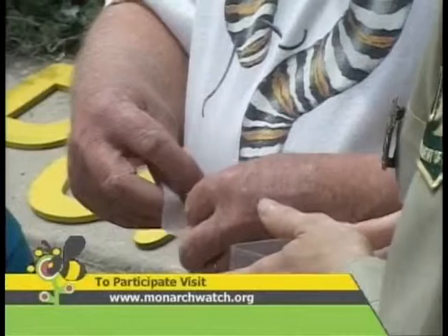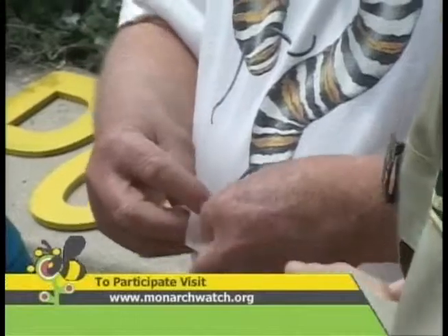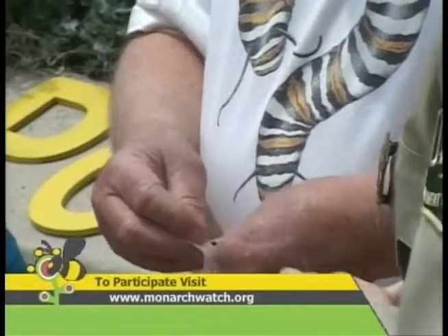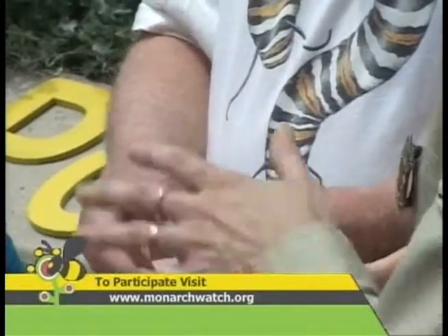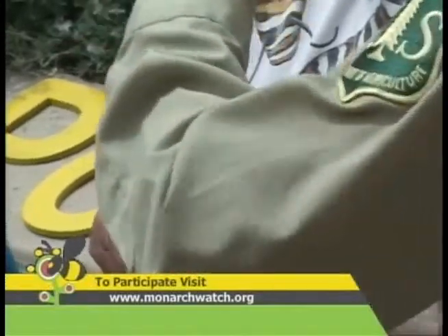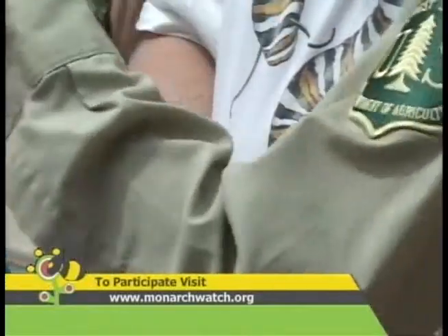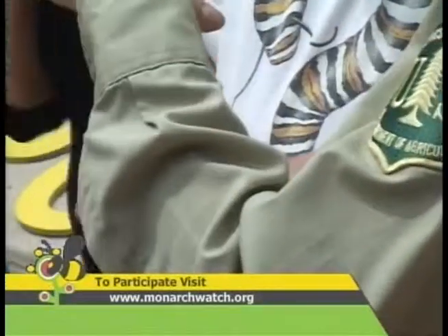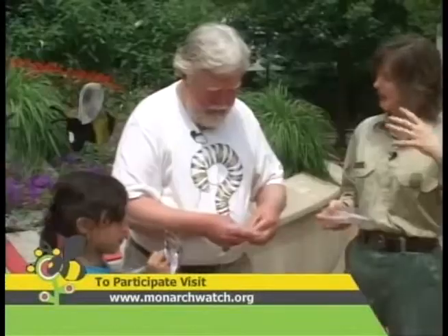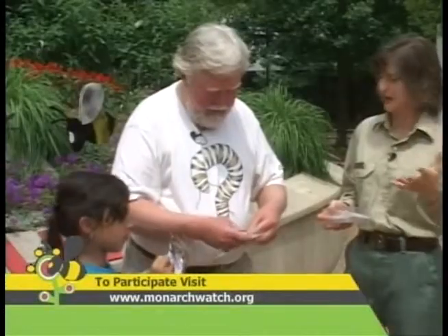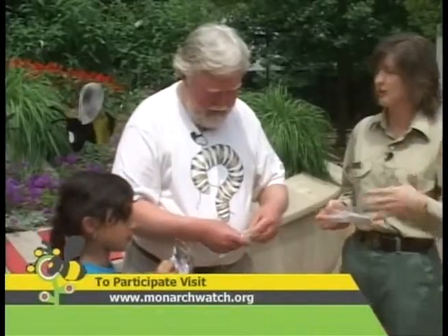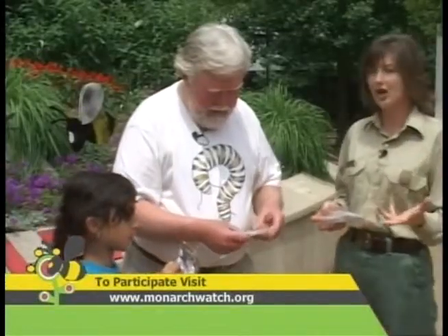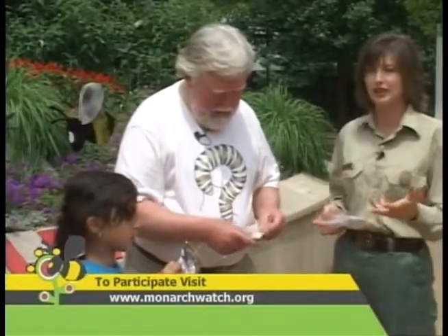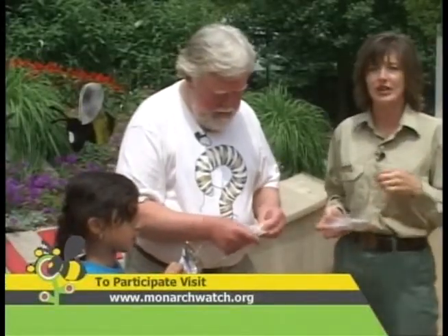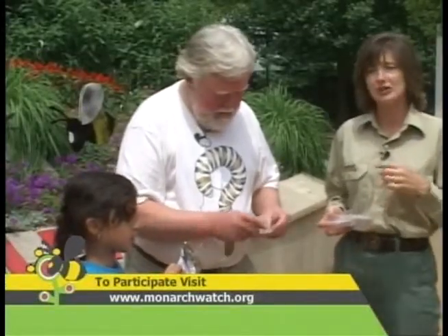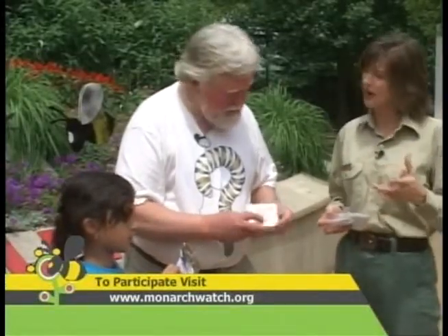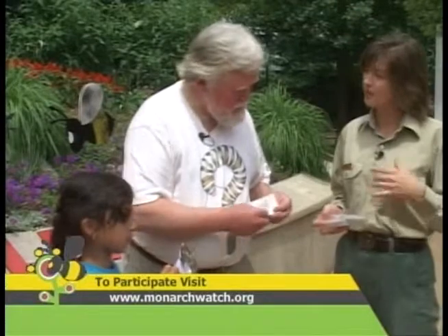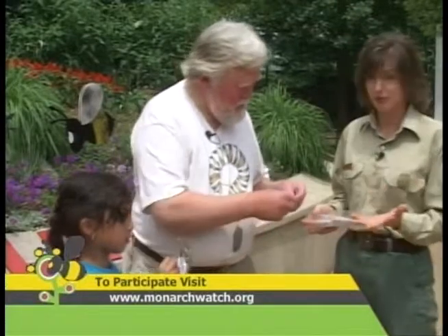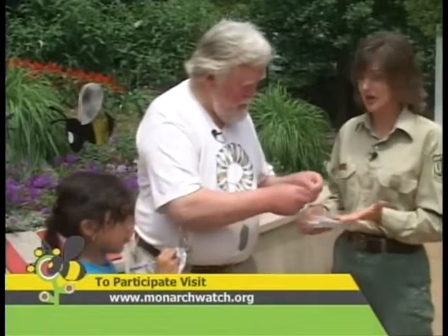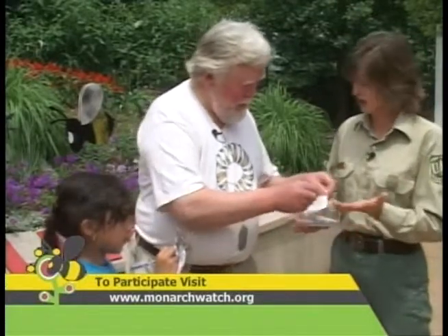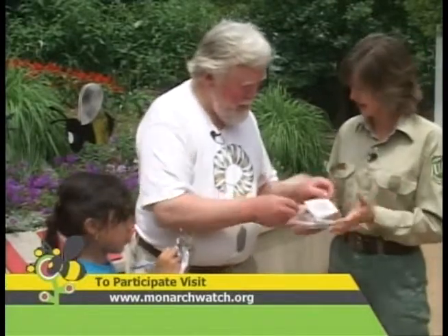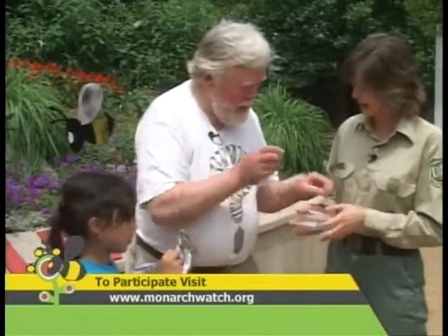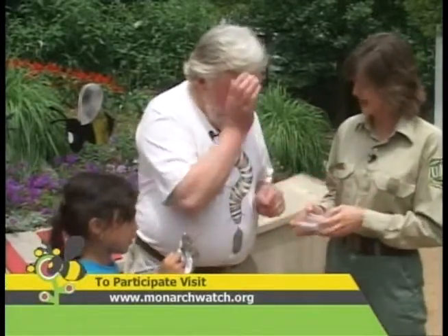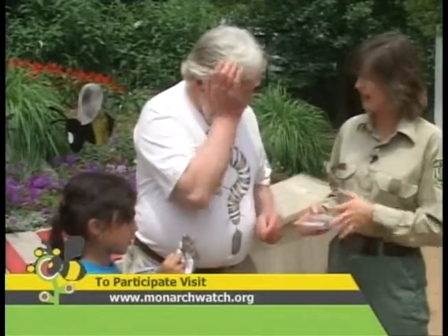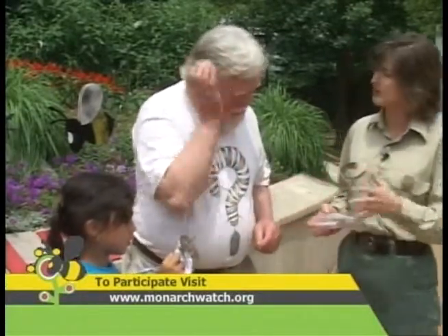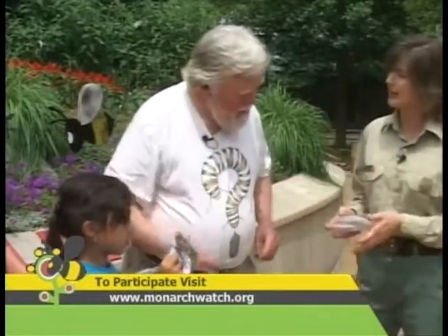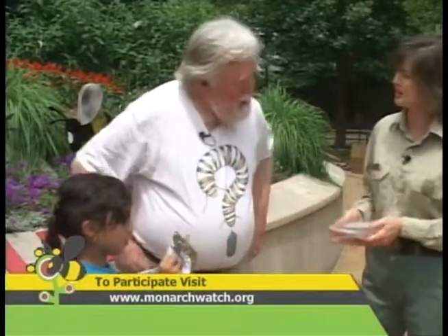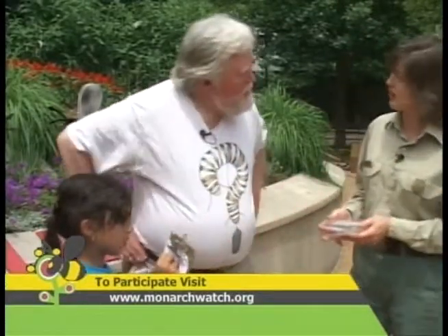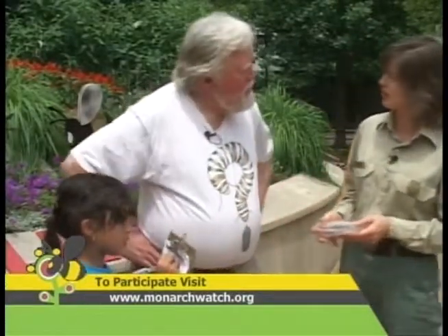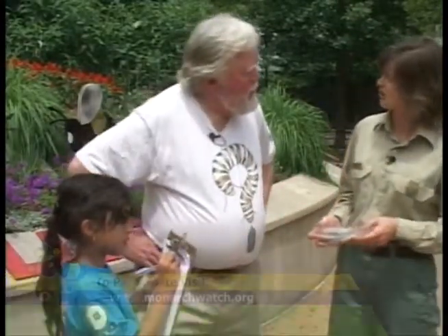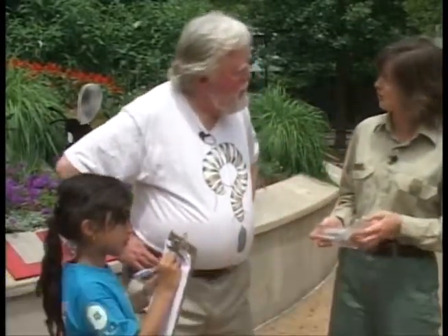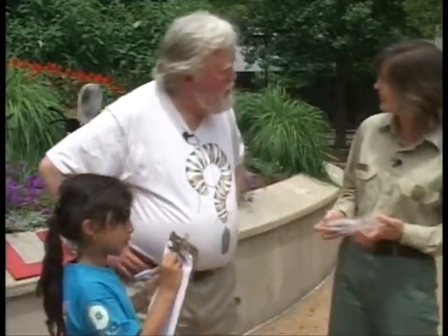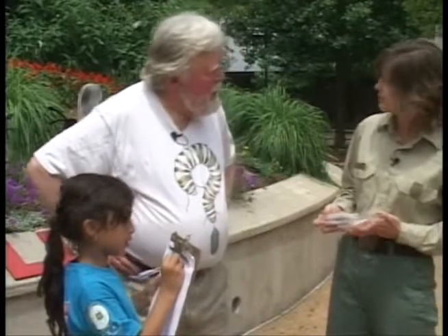Dr. Taylor, because this segment, Pollinator Live, is about pollinators, can we talk about how butterflies are pollinators and how they act as pollinators, and if monarchs are really important pollinators?